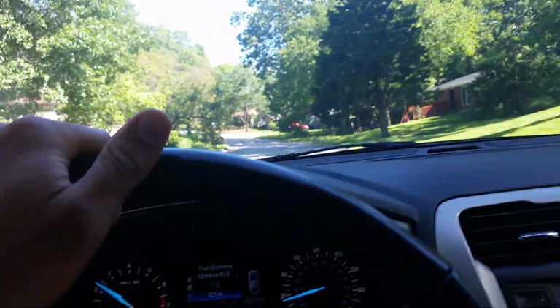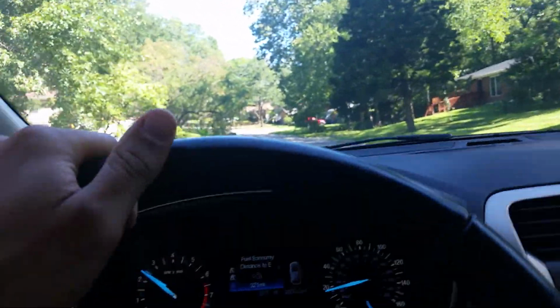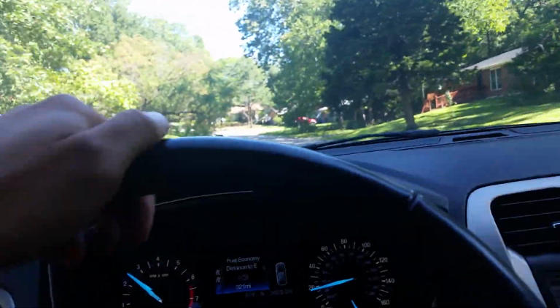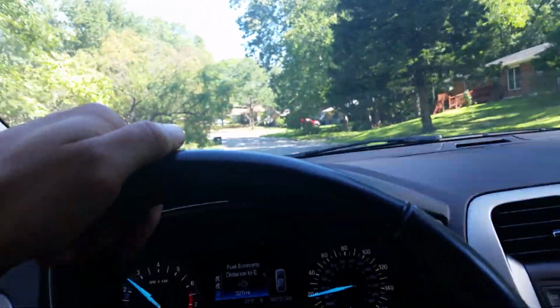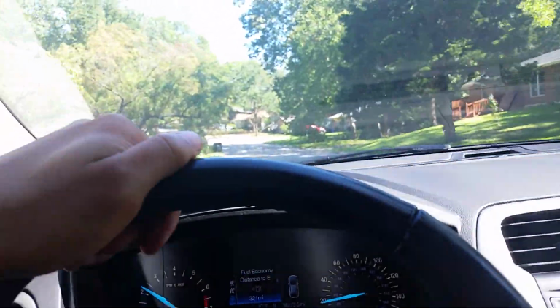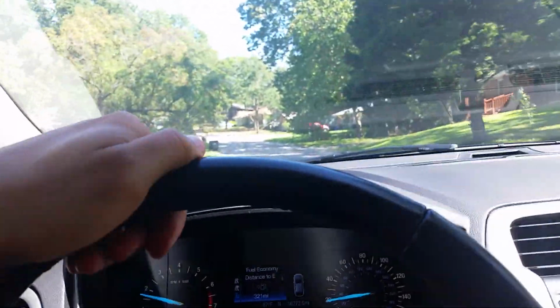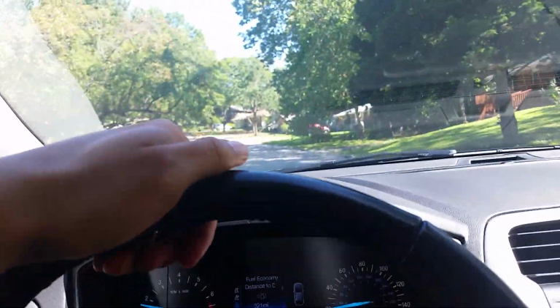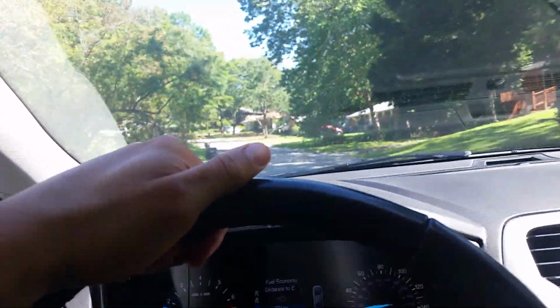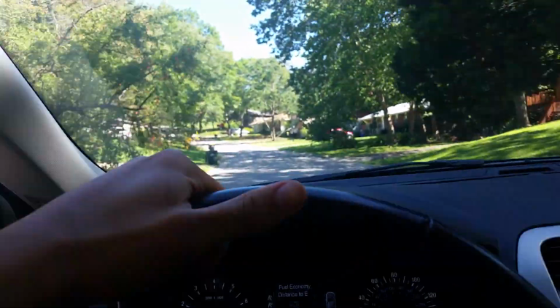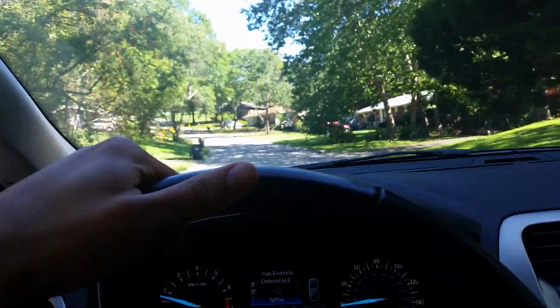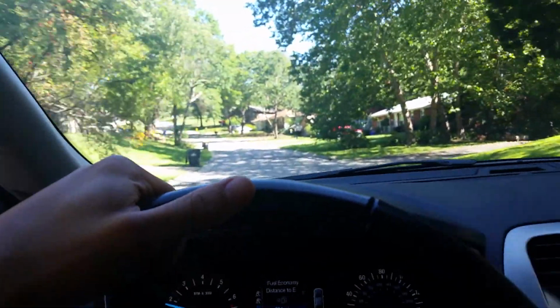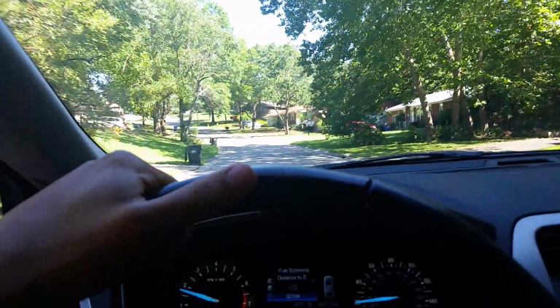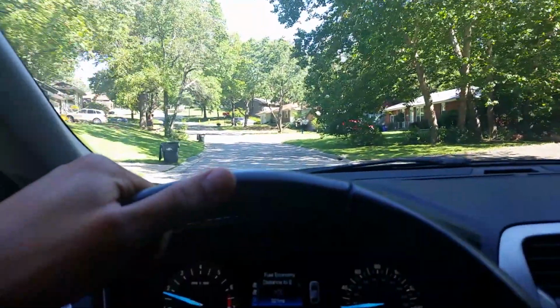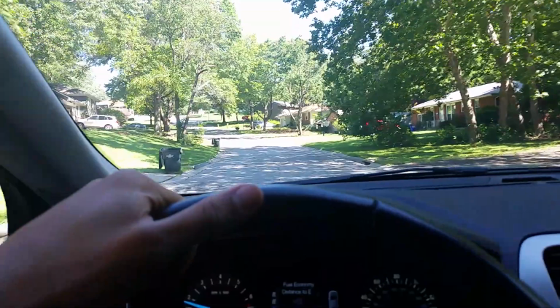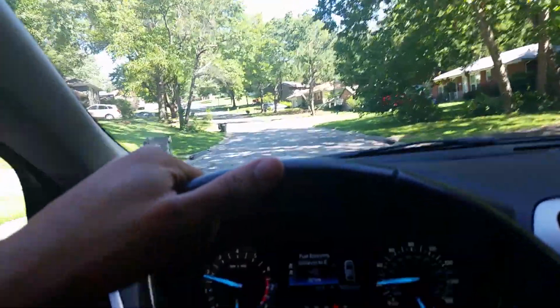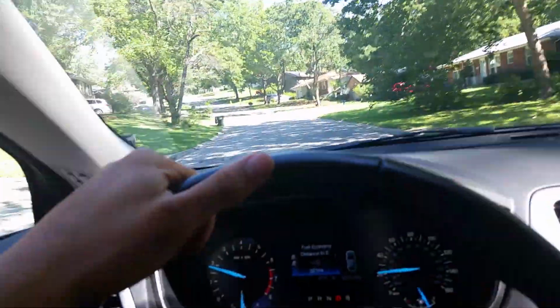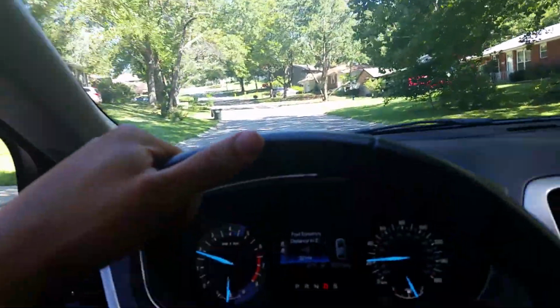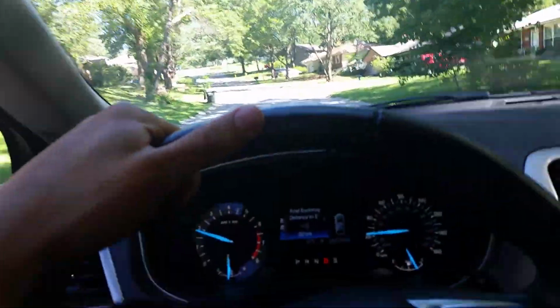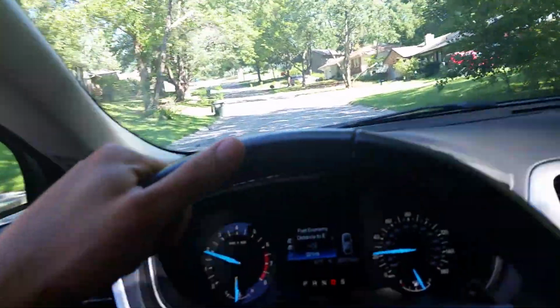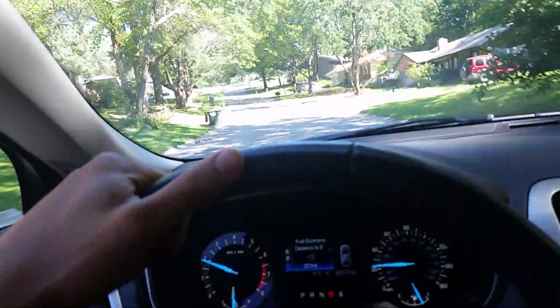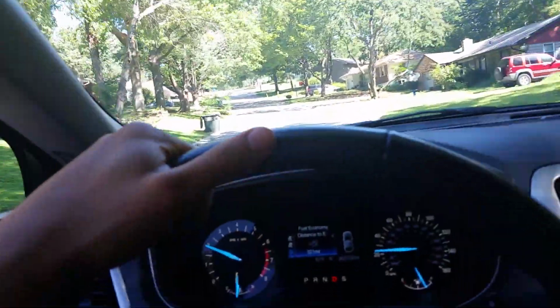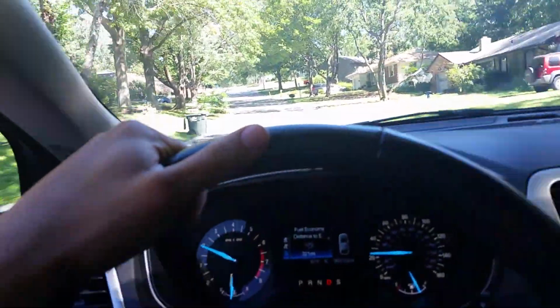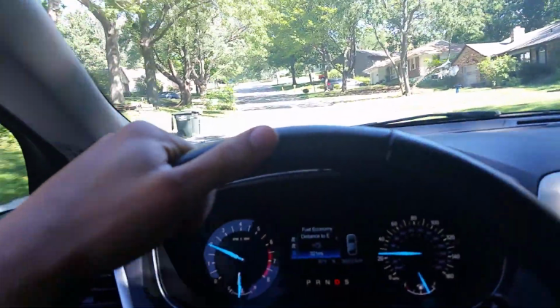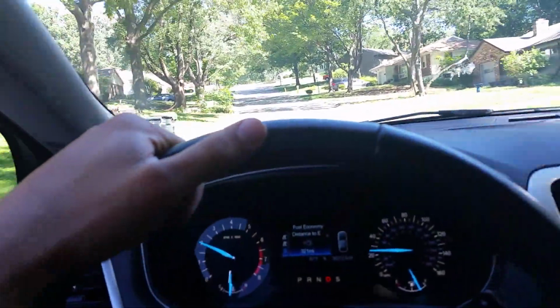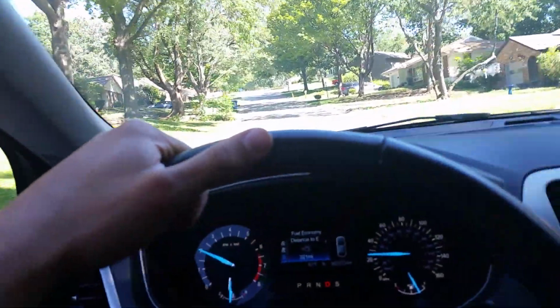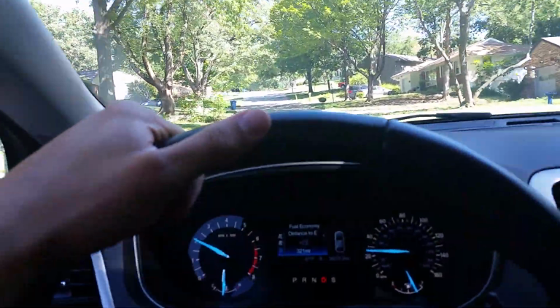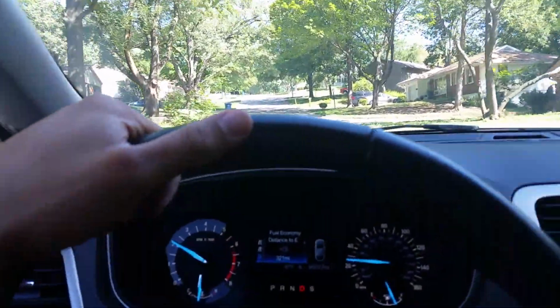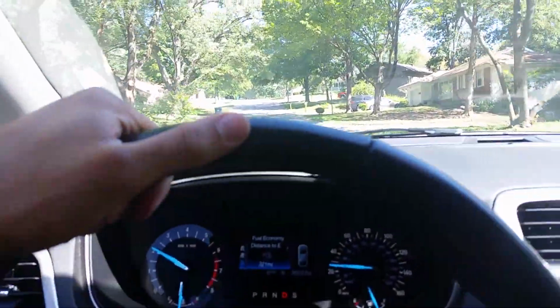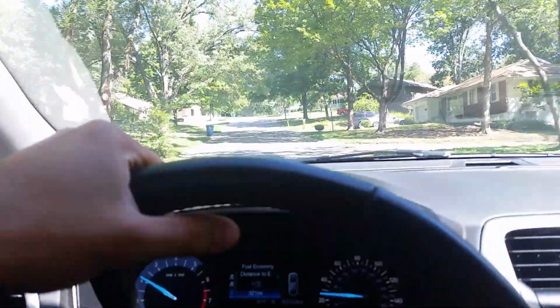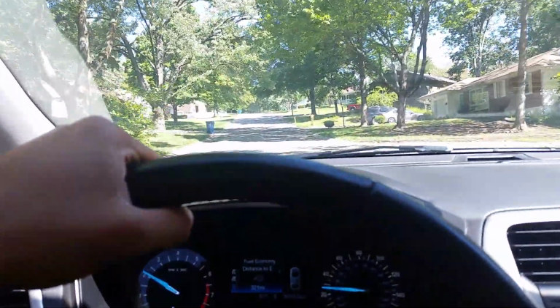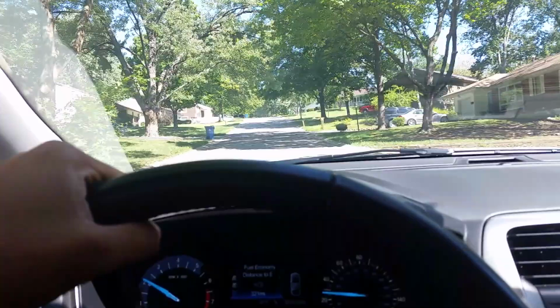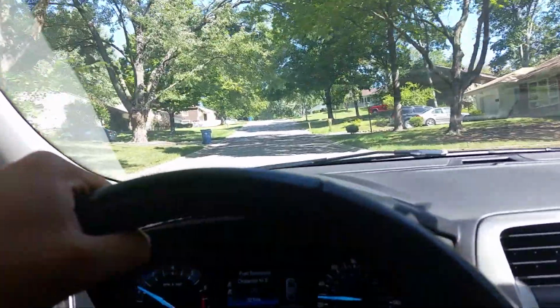Very smooth riding suspension. Quiet engine. It's pretty good.